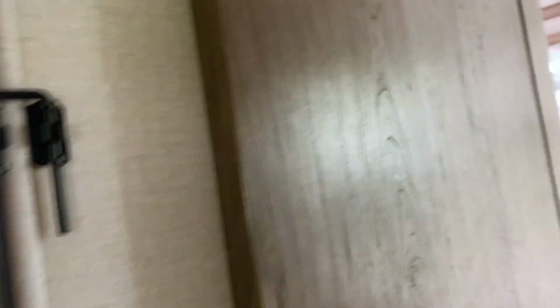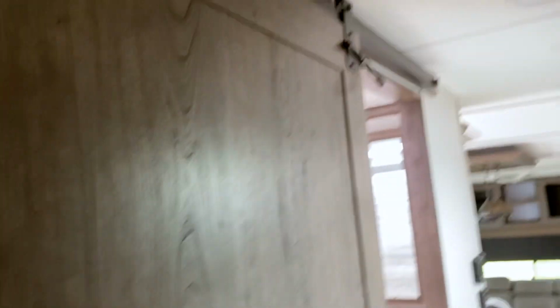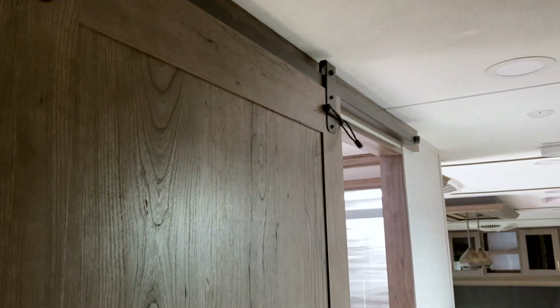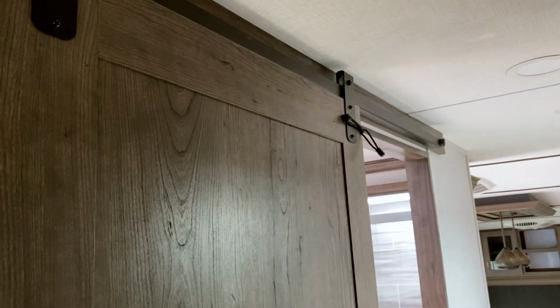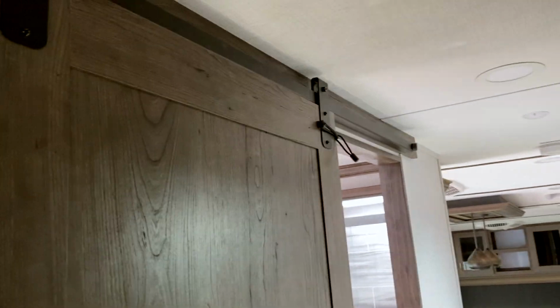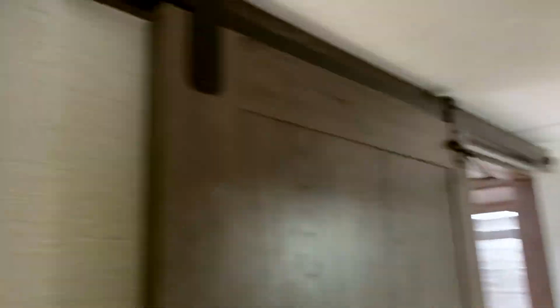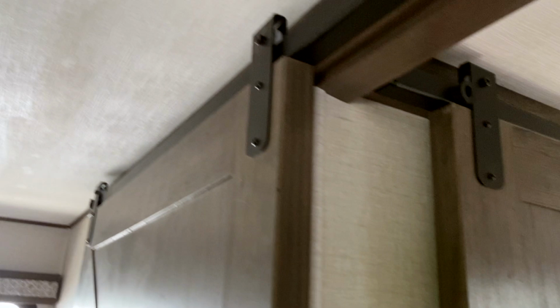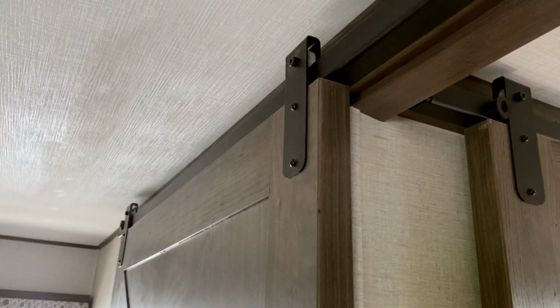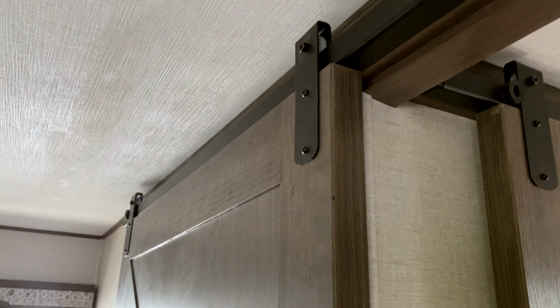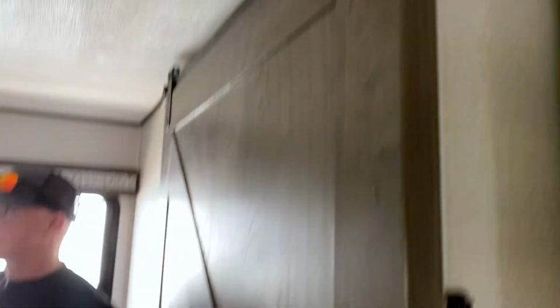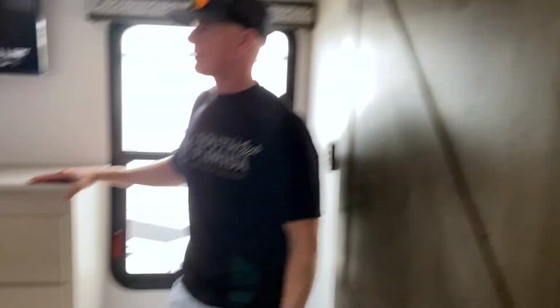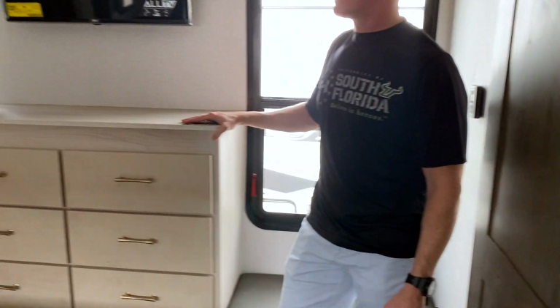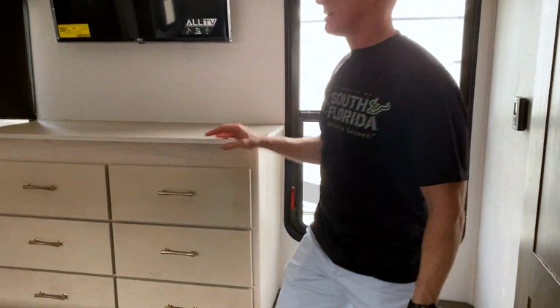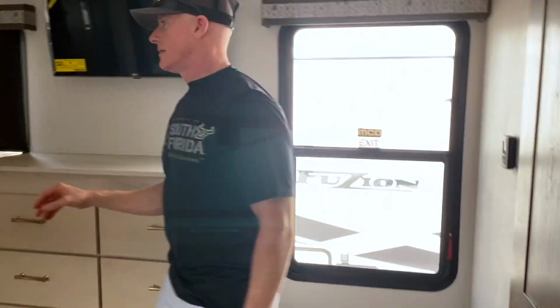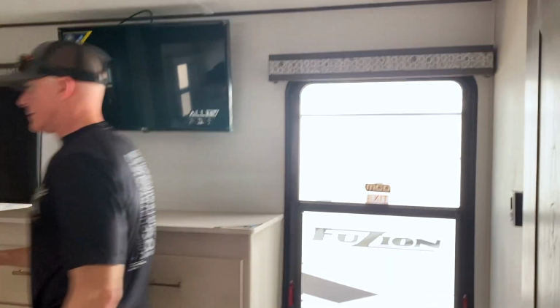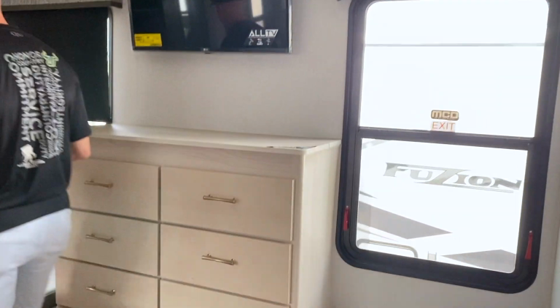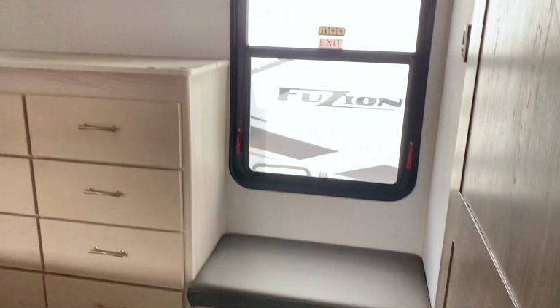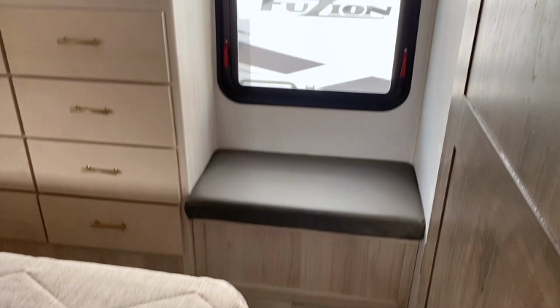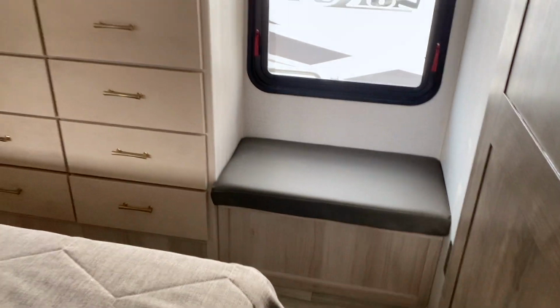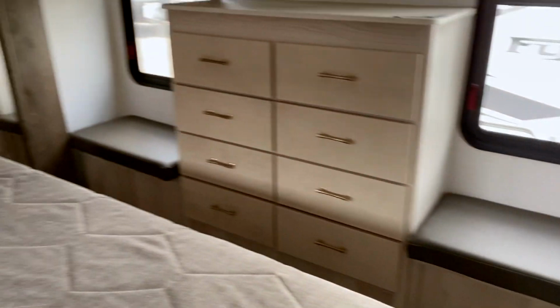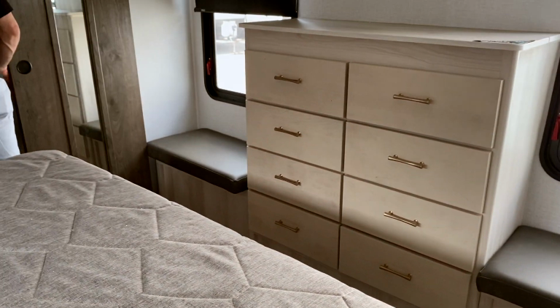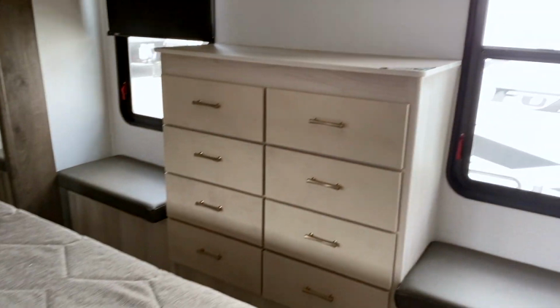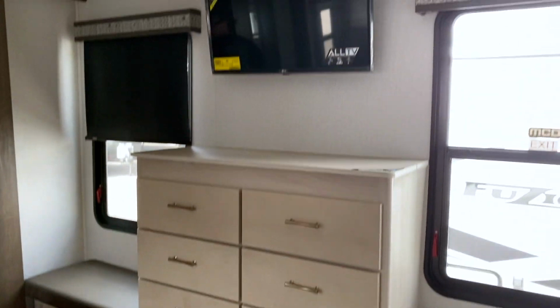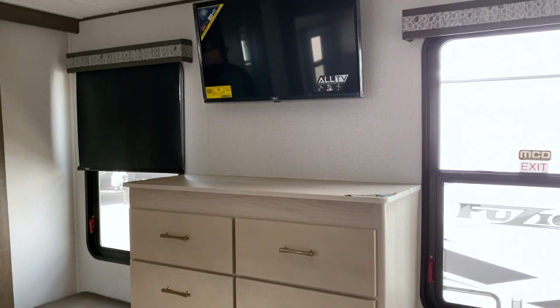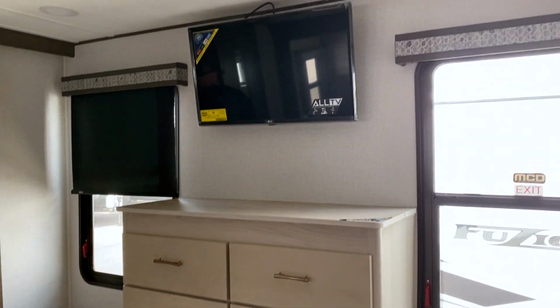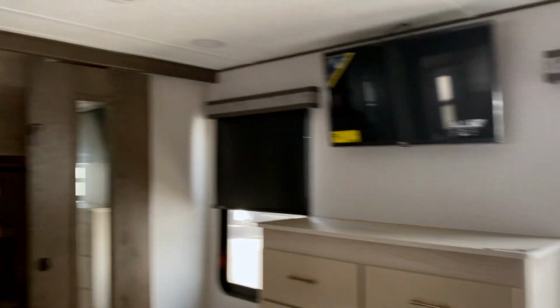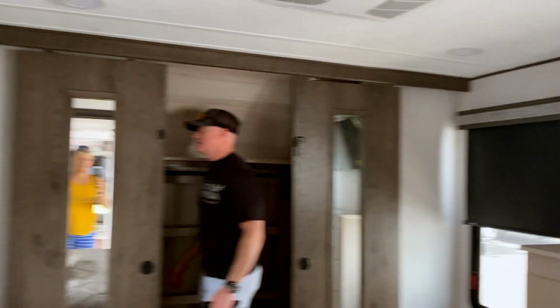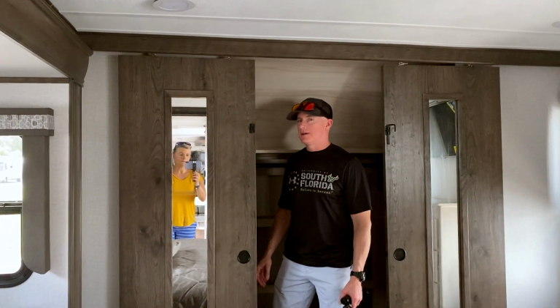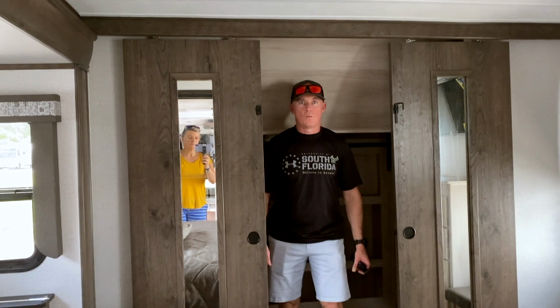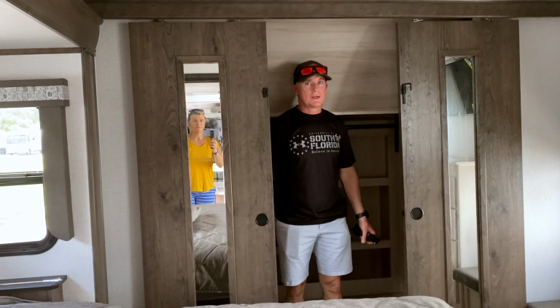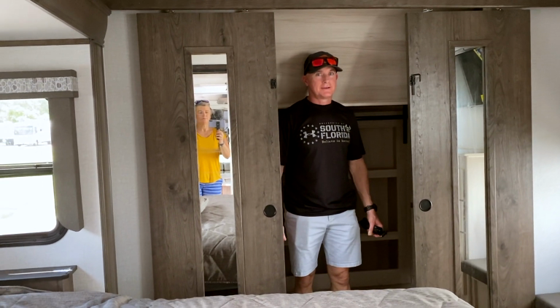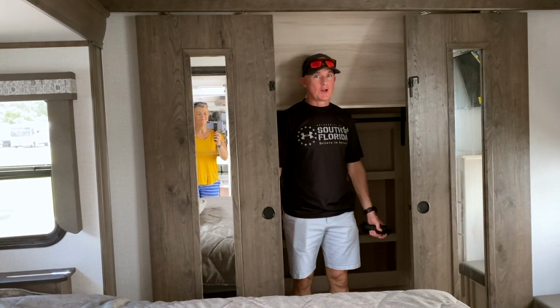The whole barn door thing — everywhere's got the little barn doors. Little seating areas on each side of the dresser. That's nice.